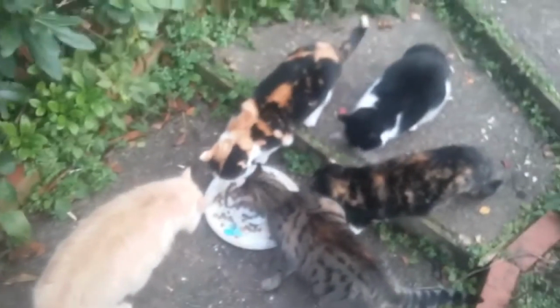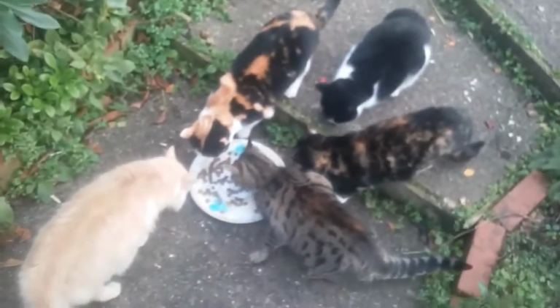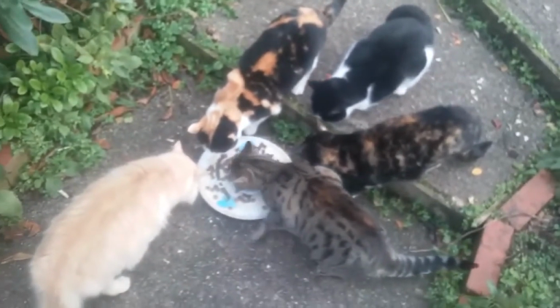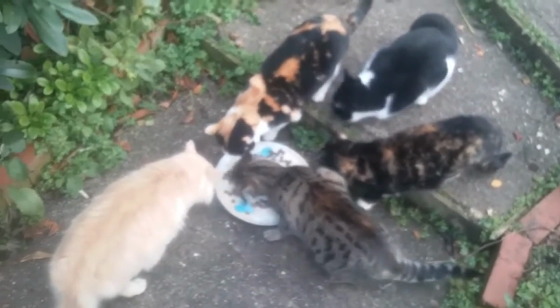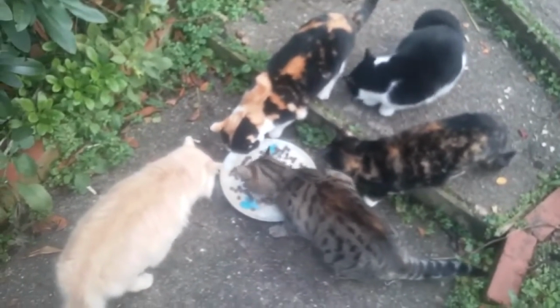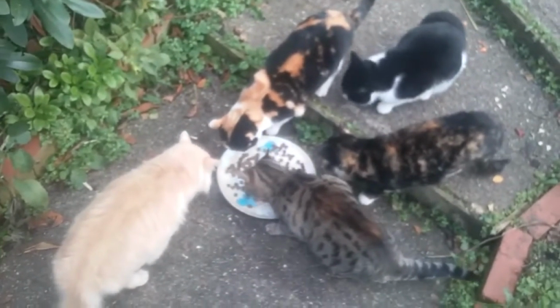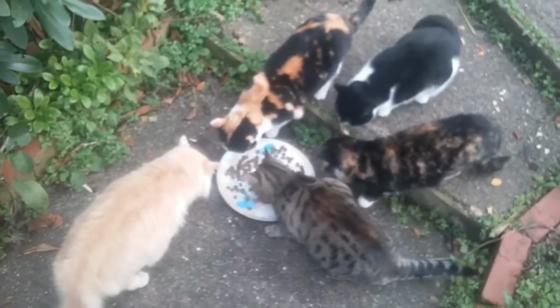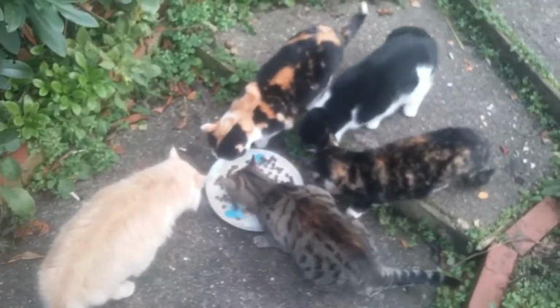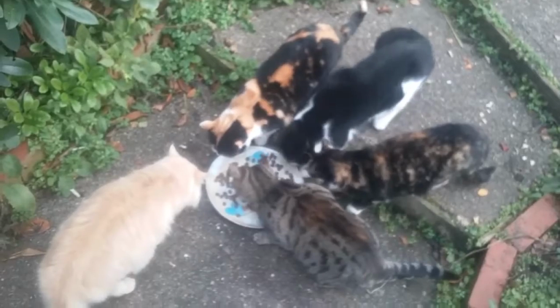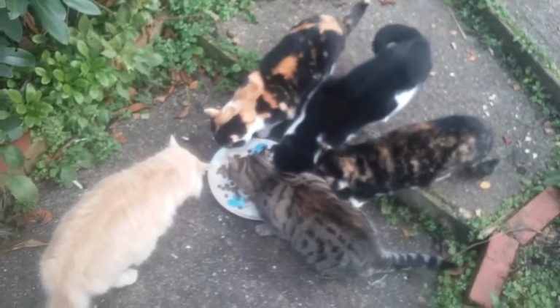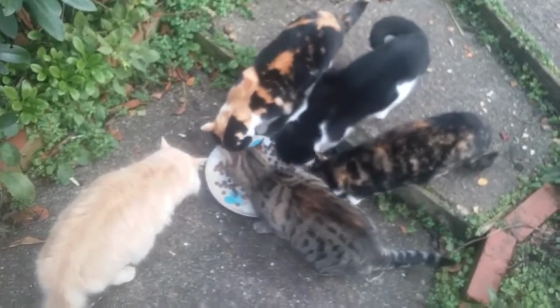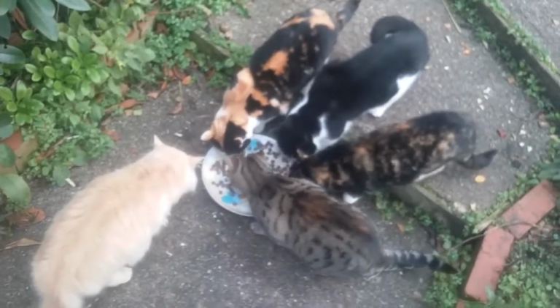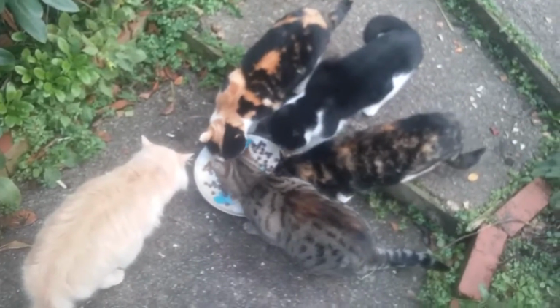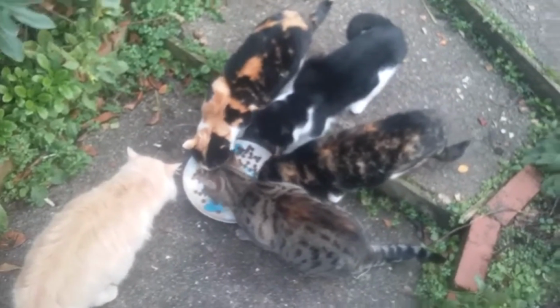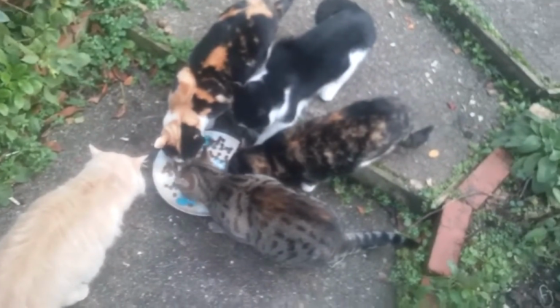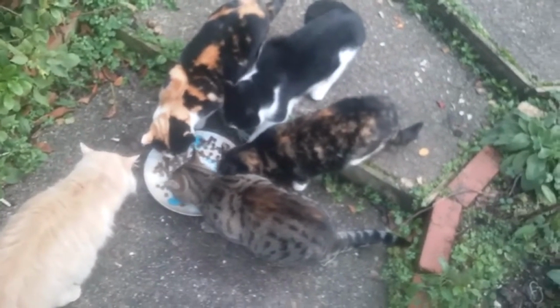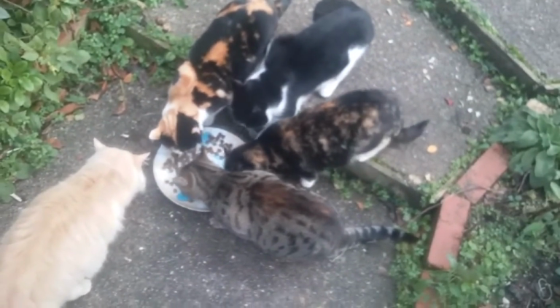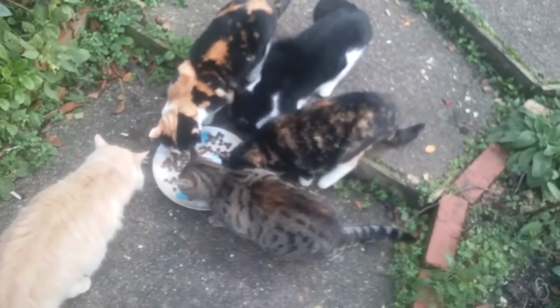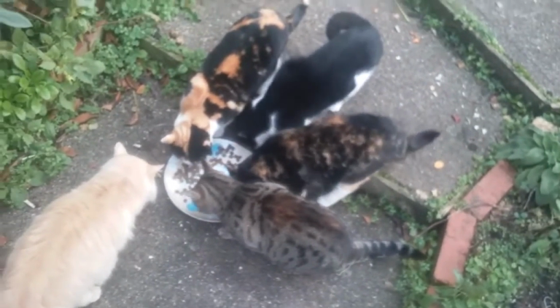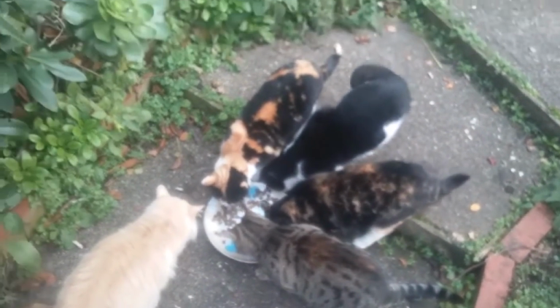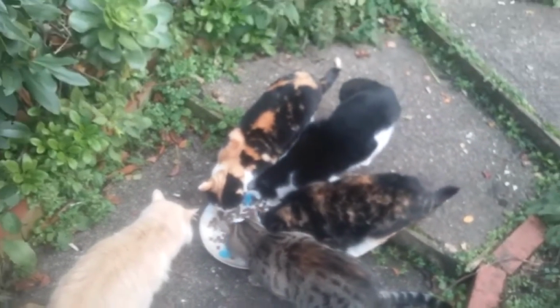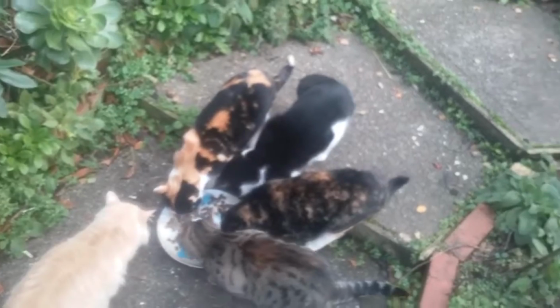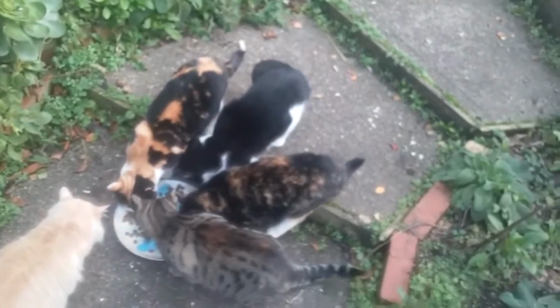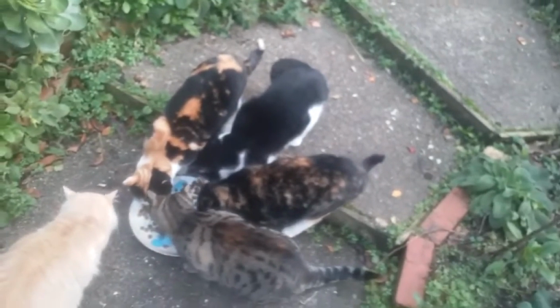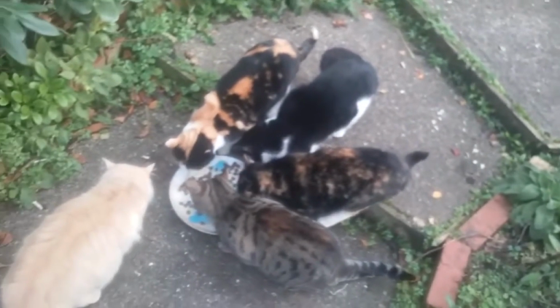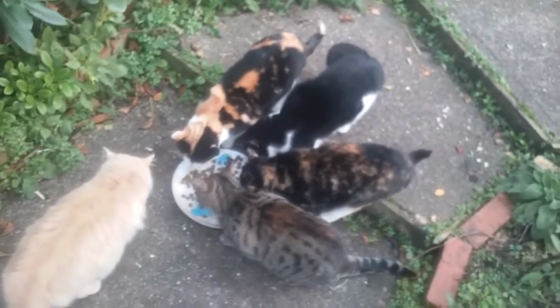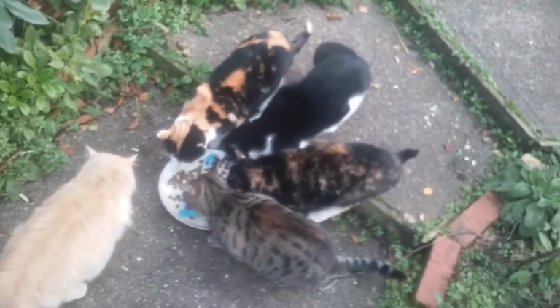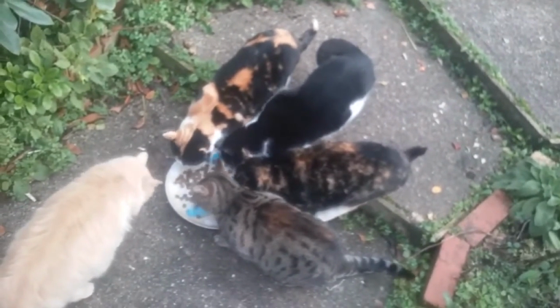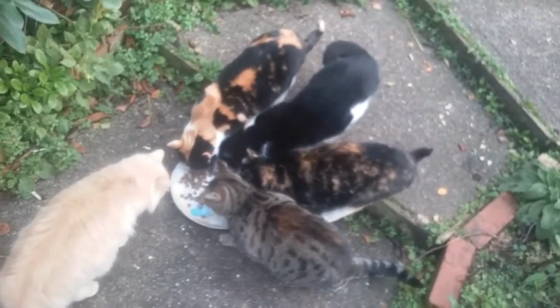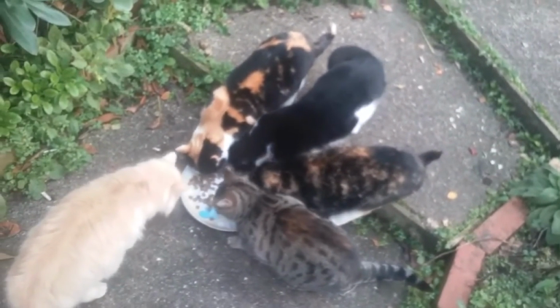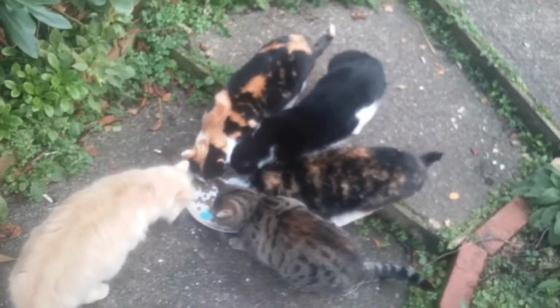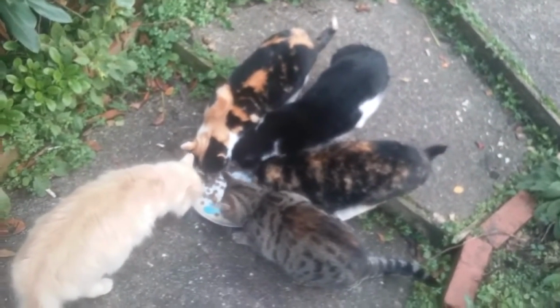That's the plate I use — everyone's getting a fair share, so I'll feed them. You still need a bit of water, so make sure you have clean water daily.